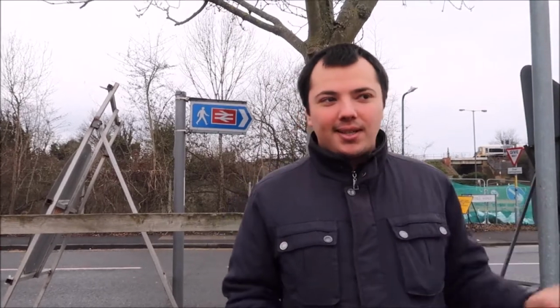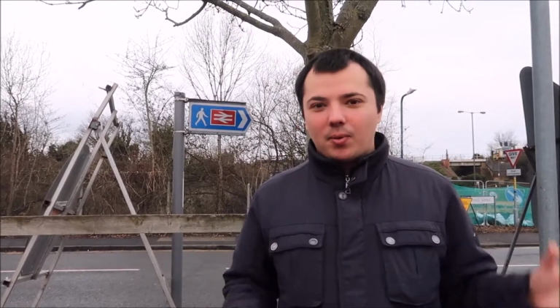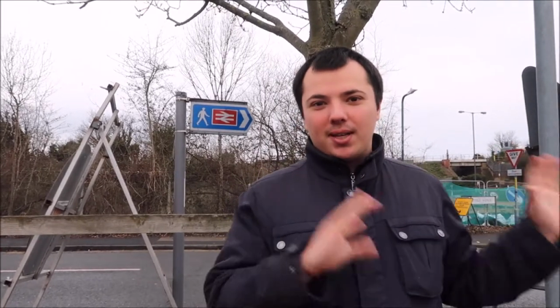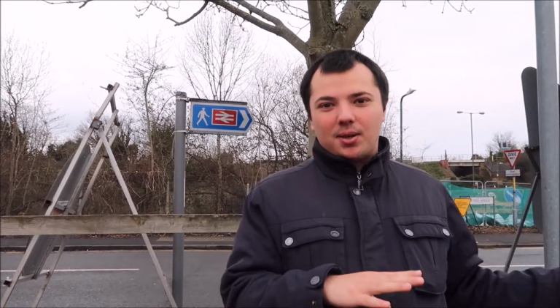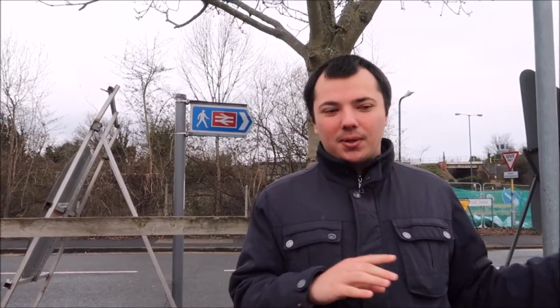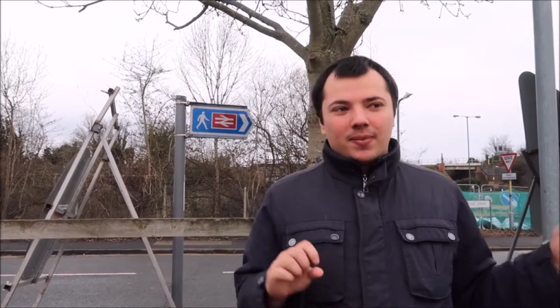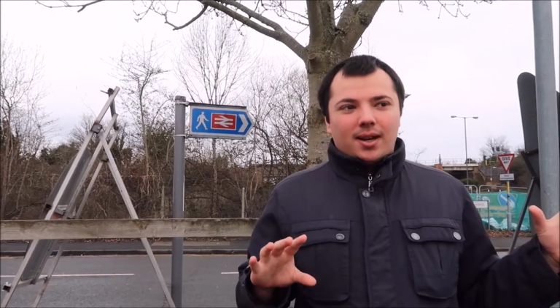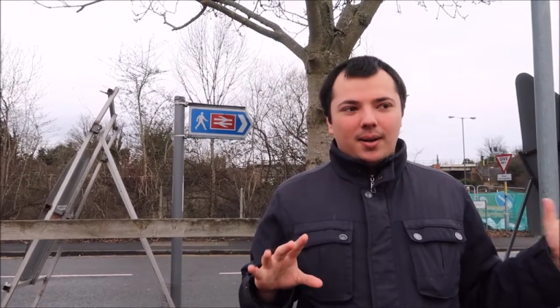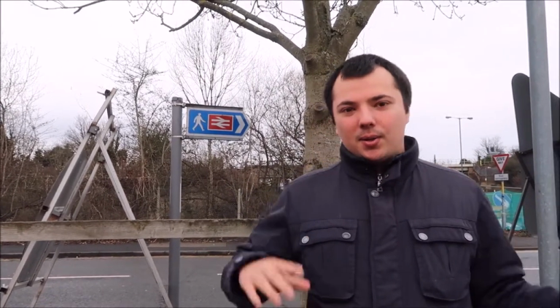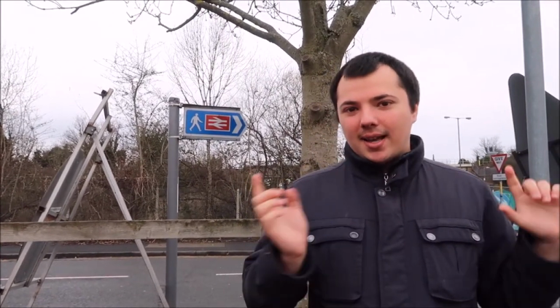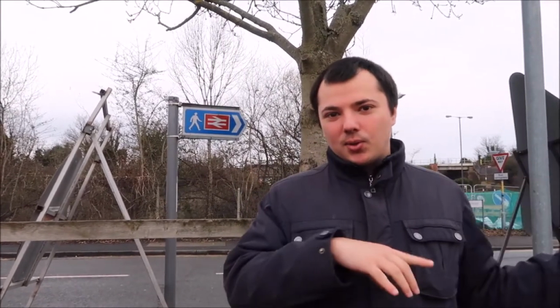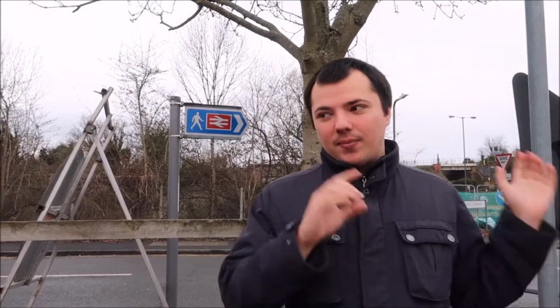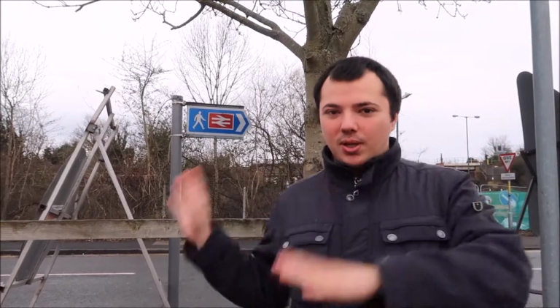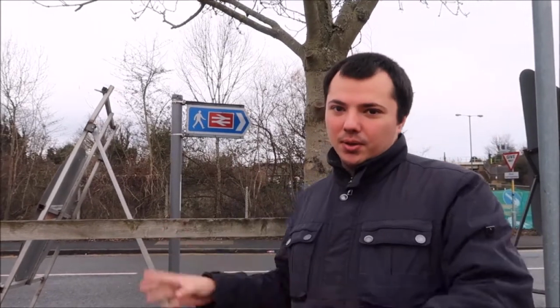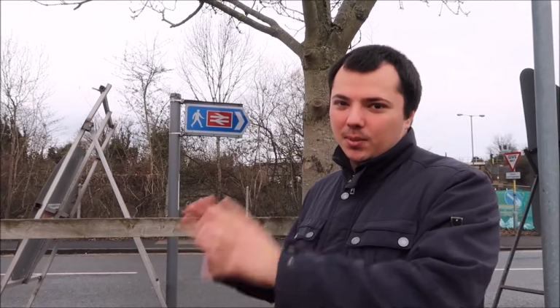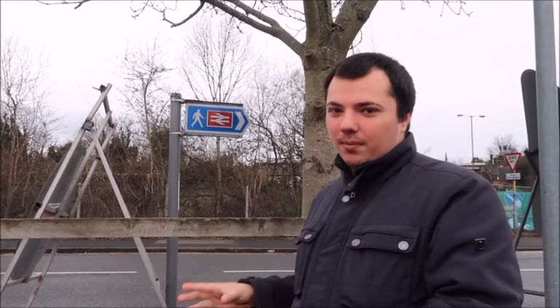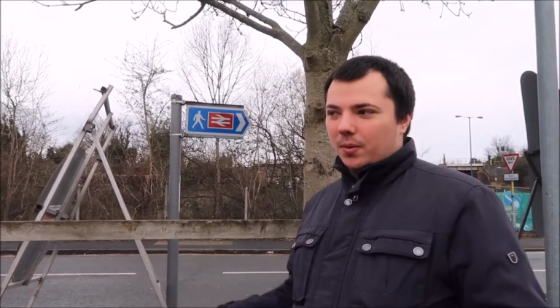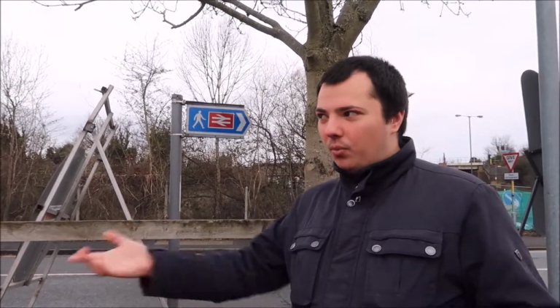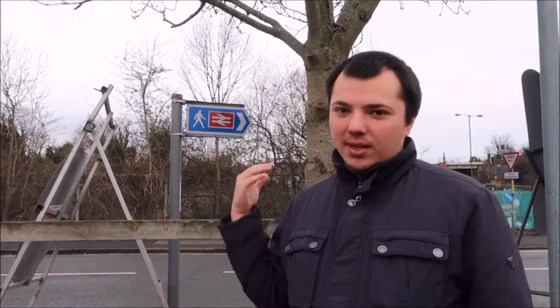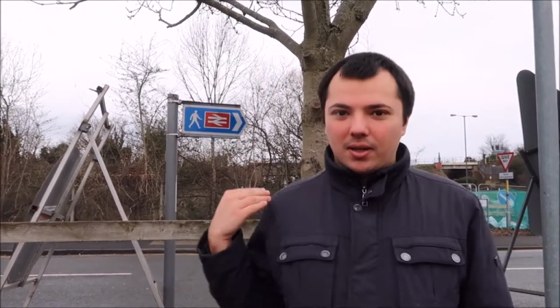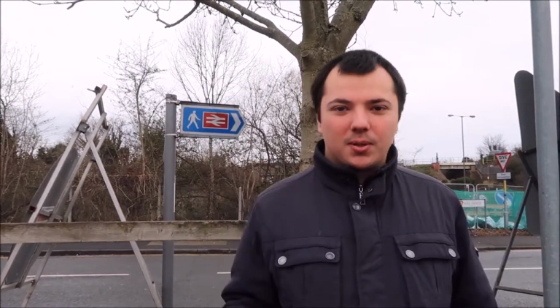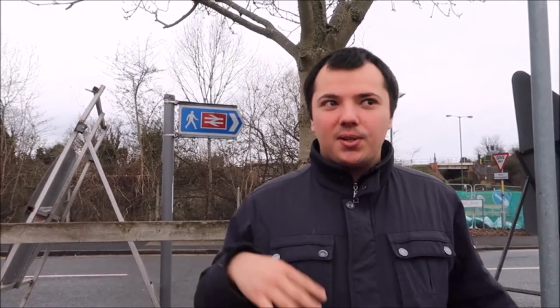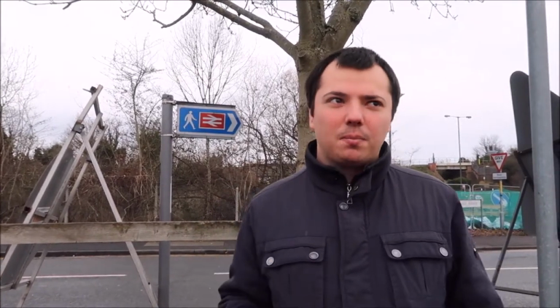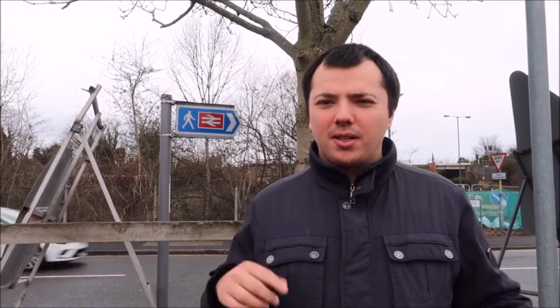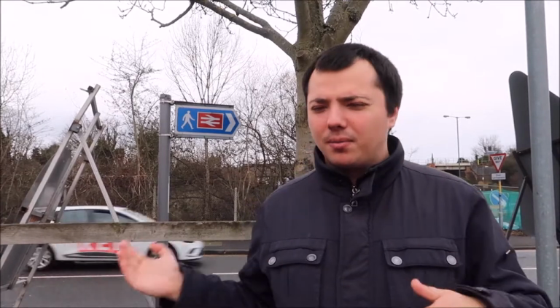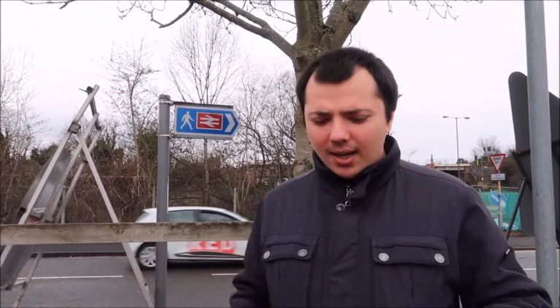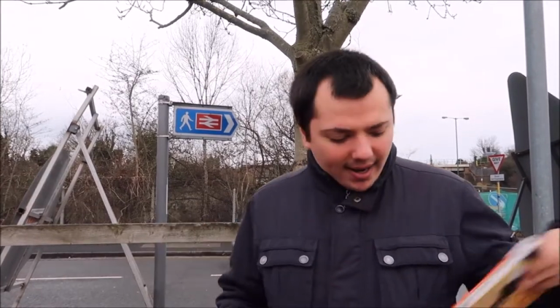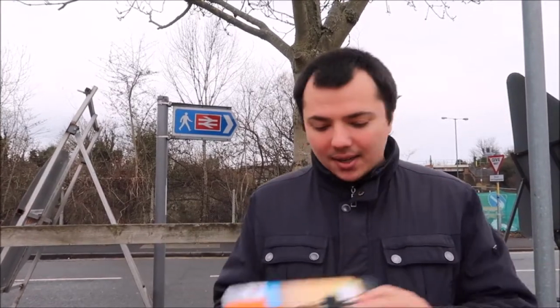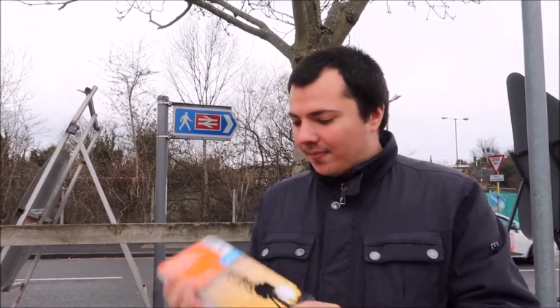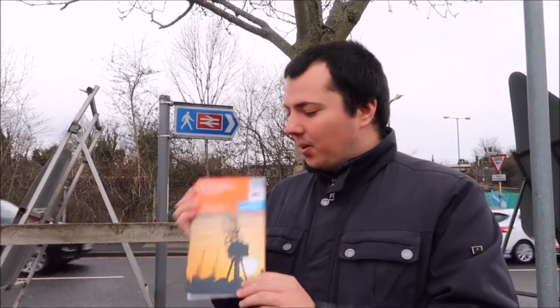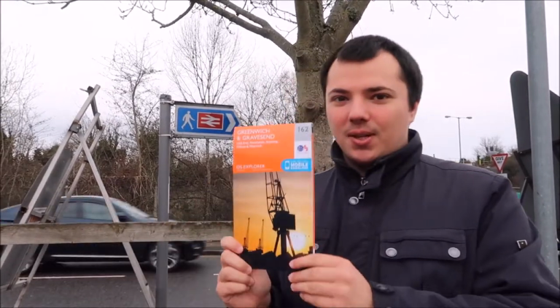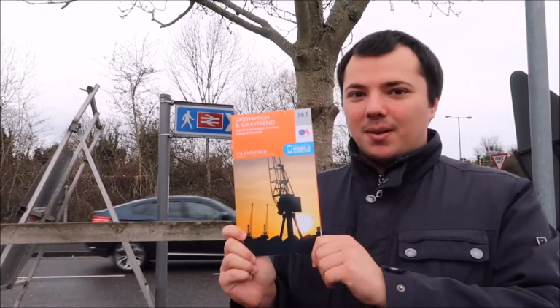This is actually where we're going to end our walk. So we're going to catch the train to Dartford, which is the beginning of our walk, and walk back to Greenhive because that was easier than parking in Dartford. I have Ordnance Survey map